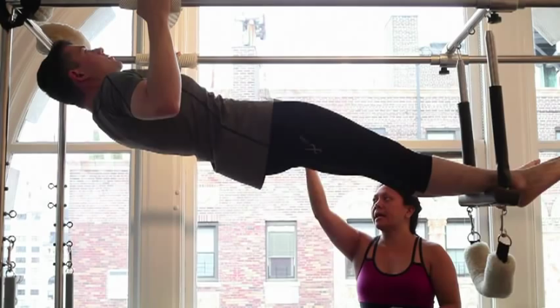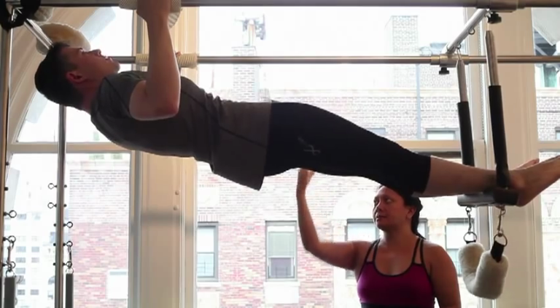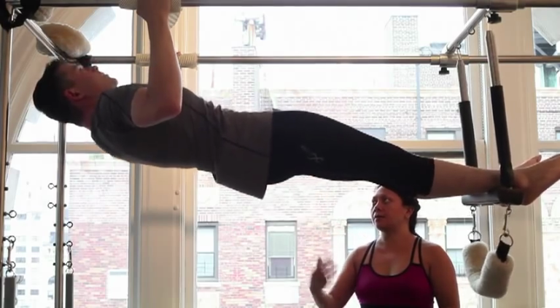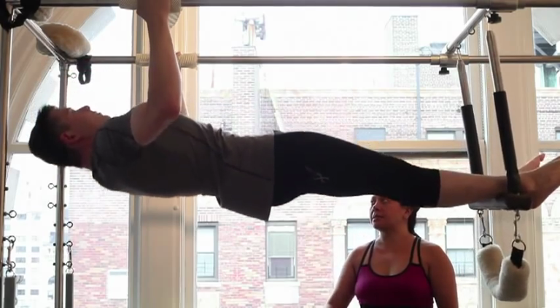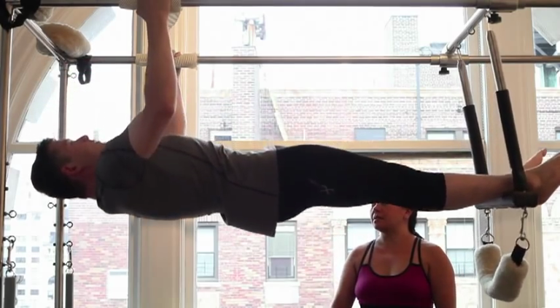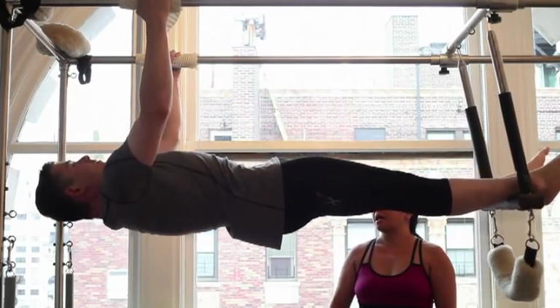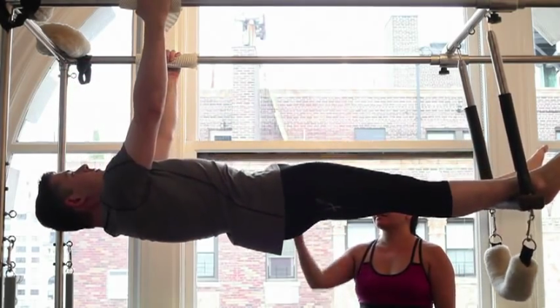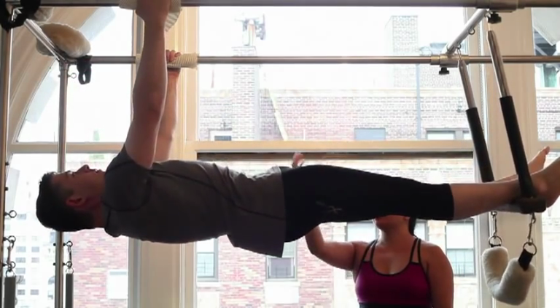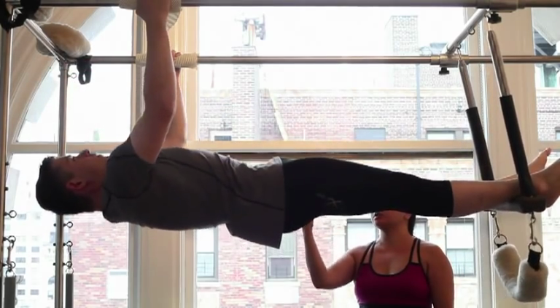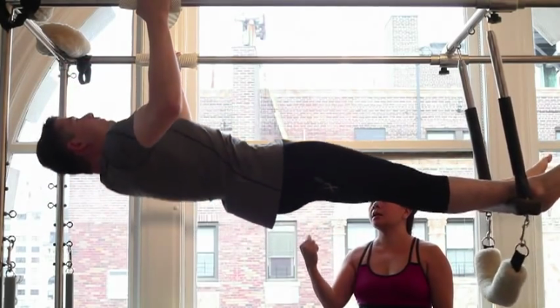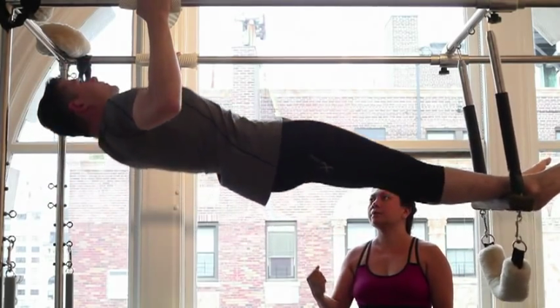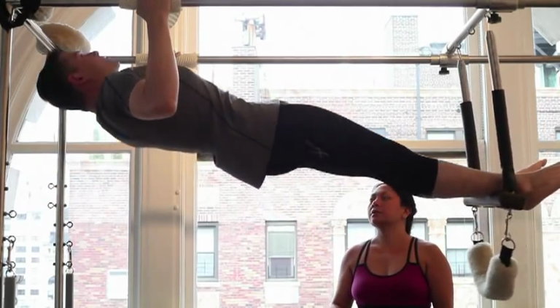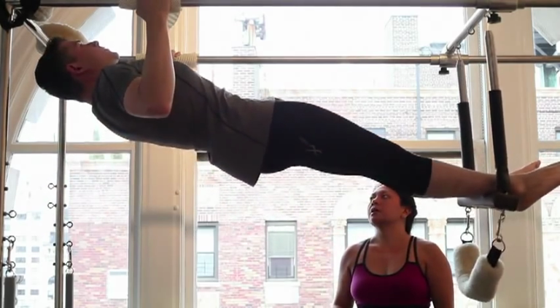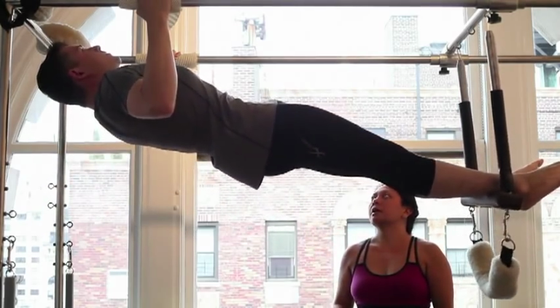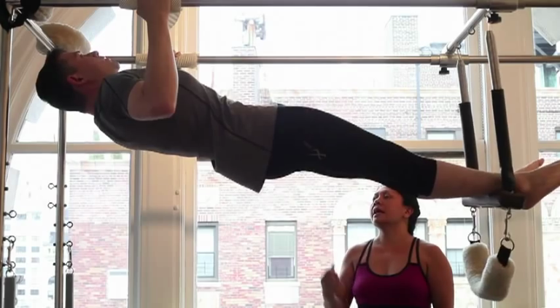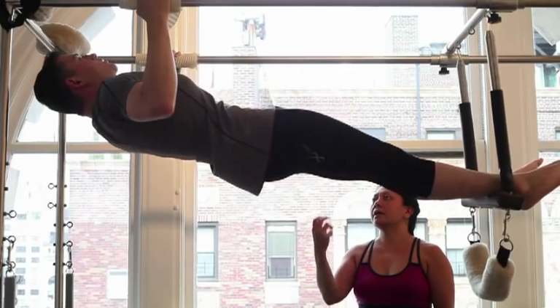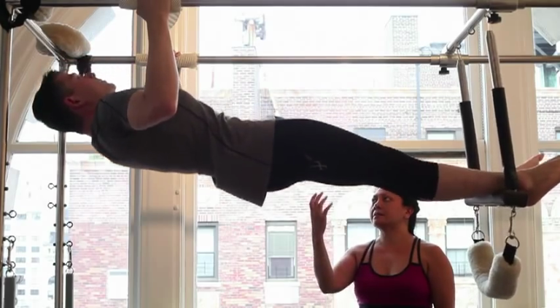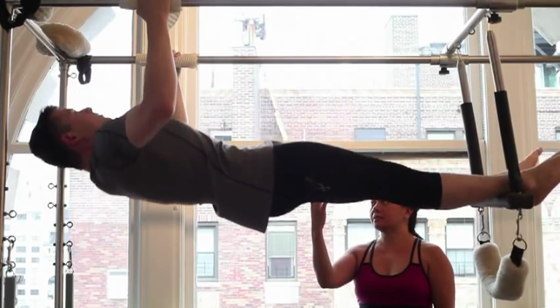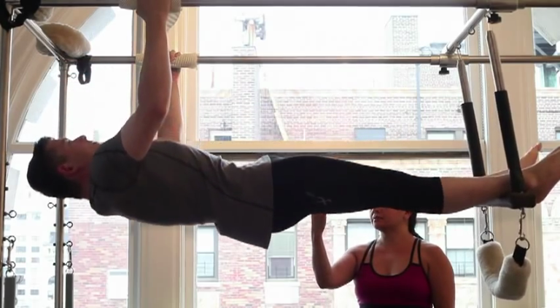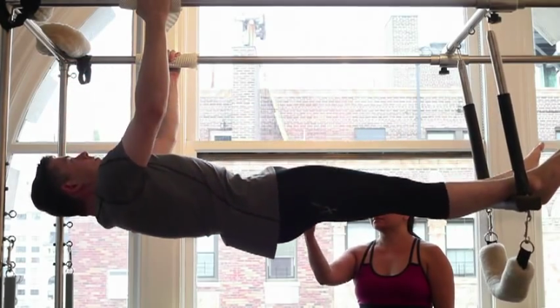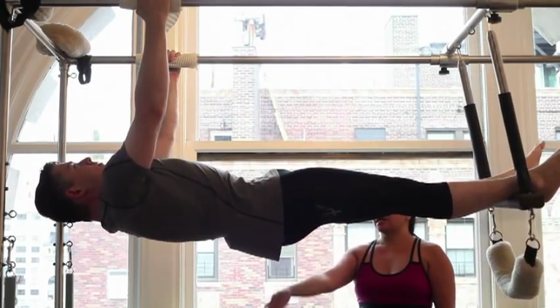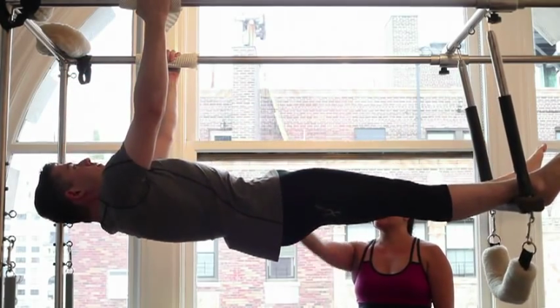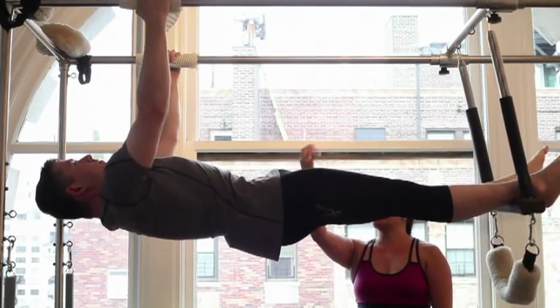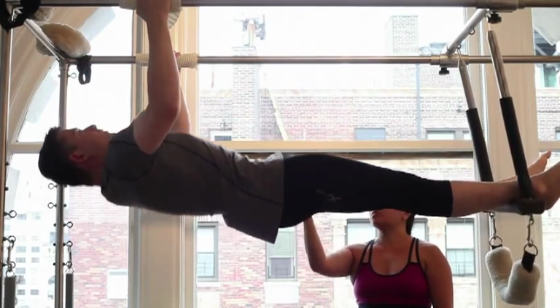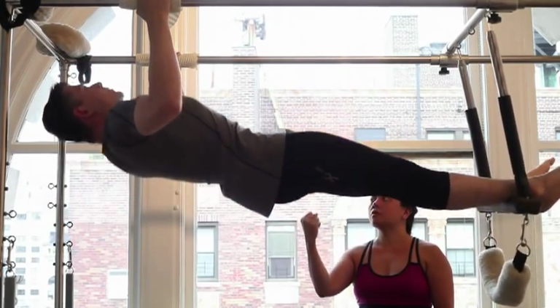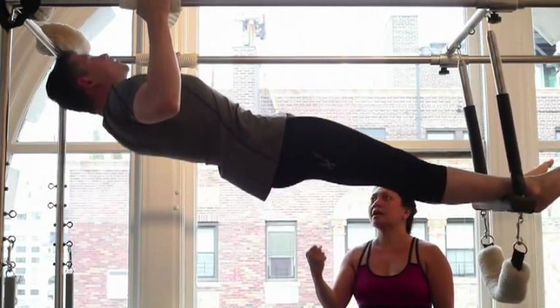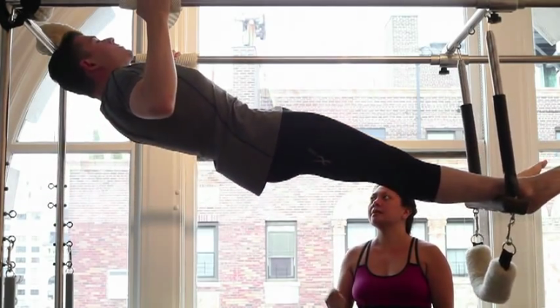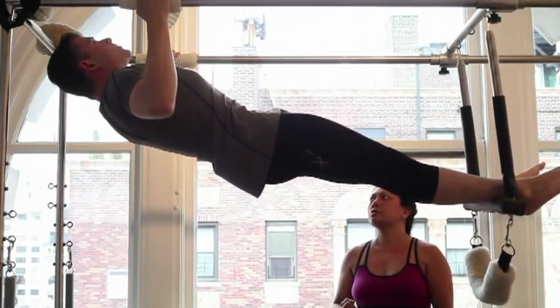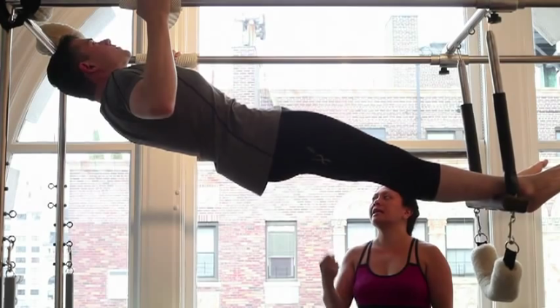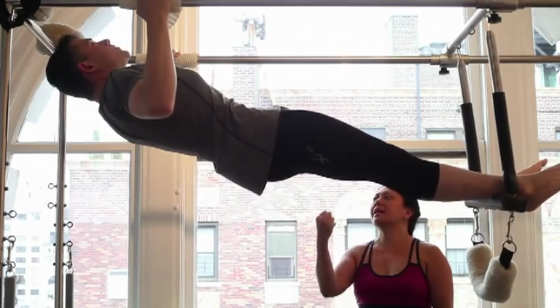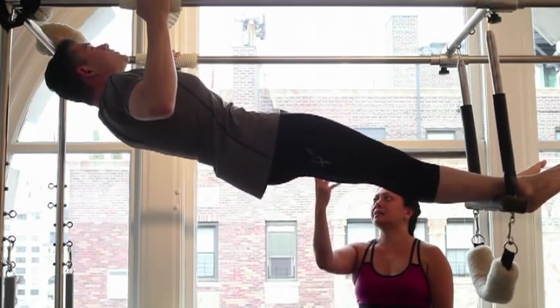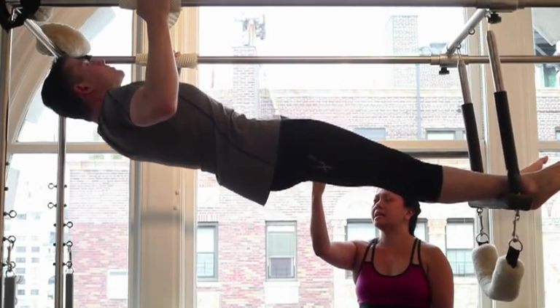Inhale and down, extend. Exhale and pull up. Inhale and extend. Exhale and pull up one more time, nice and strong. Inhale and extend.